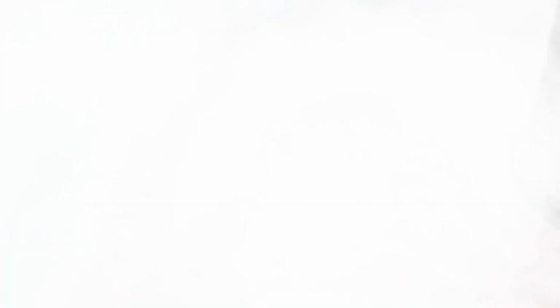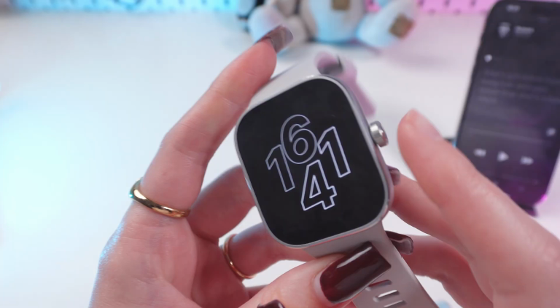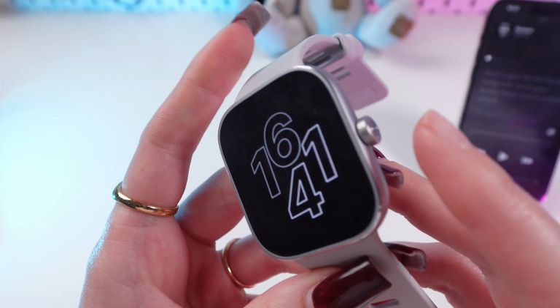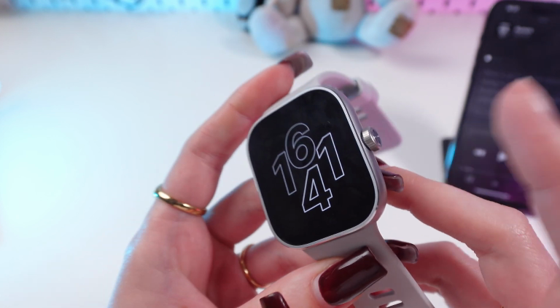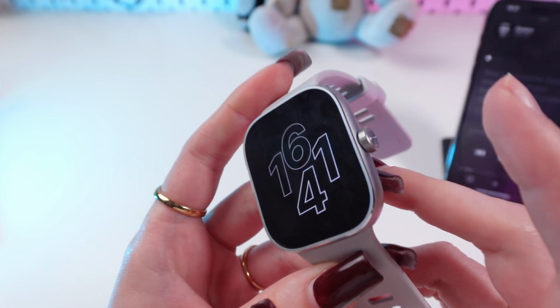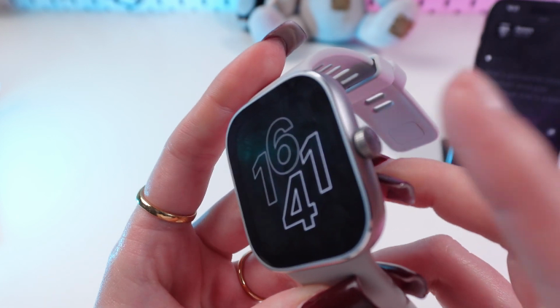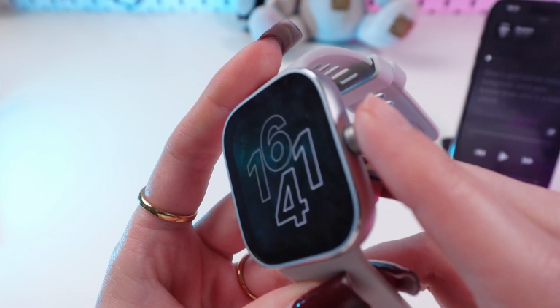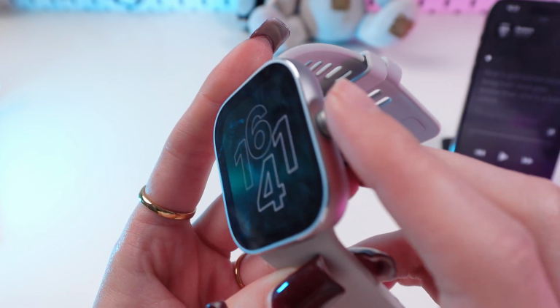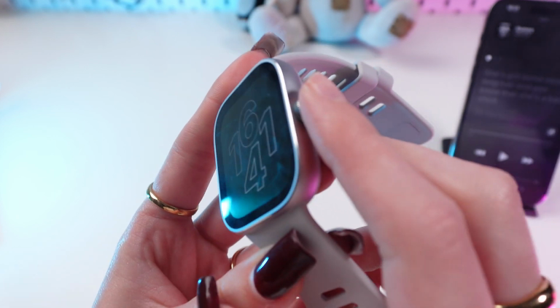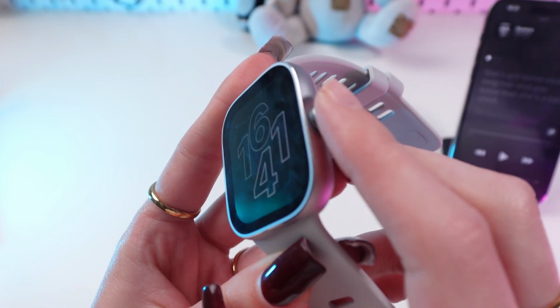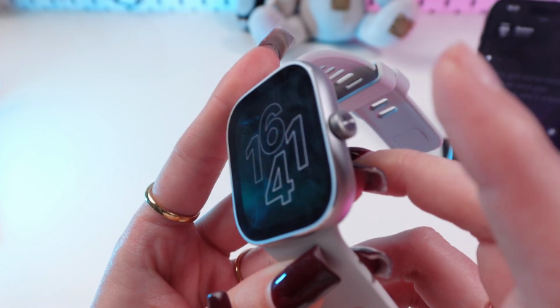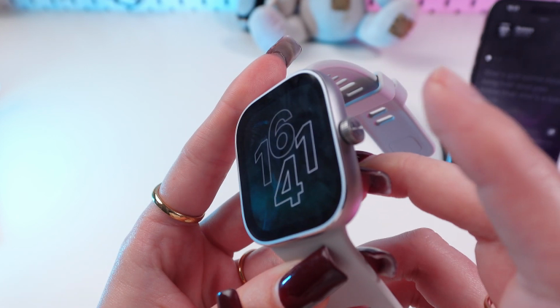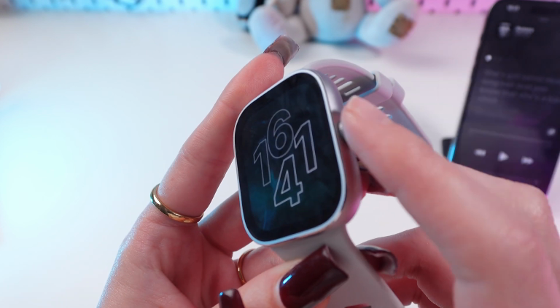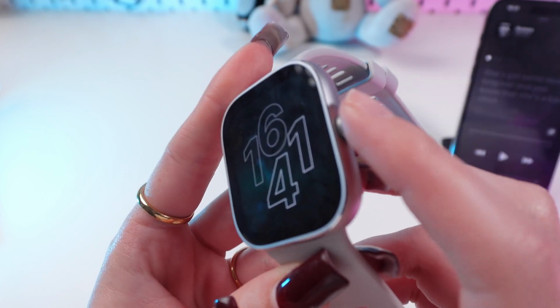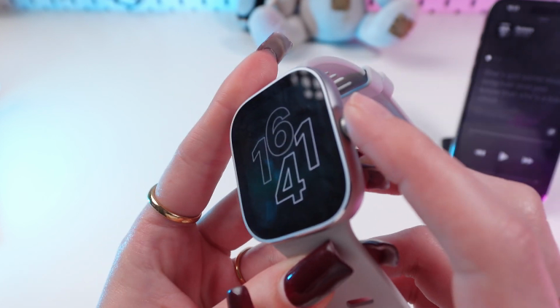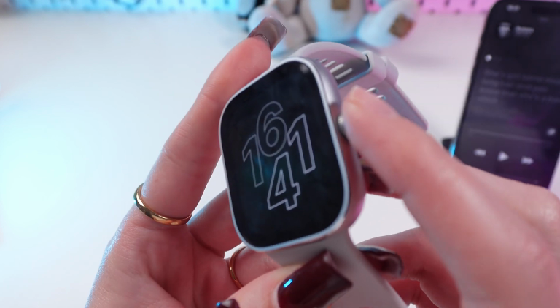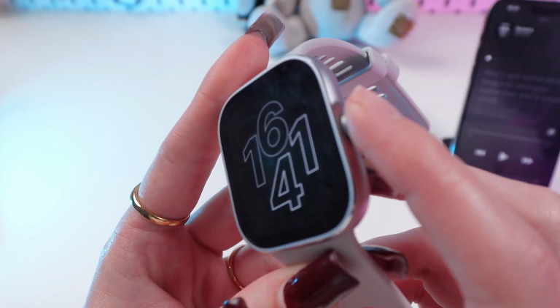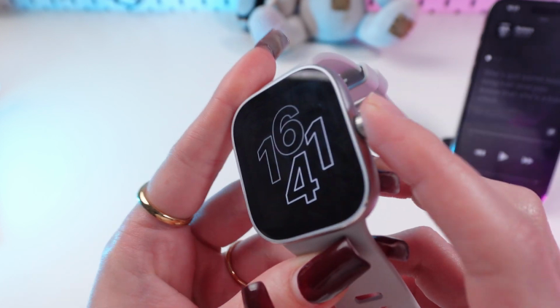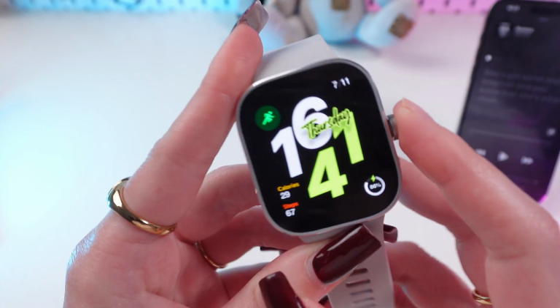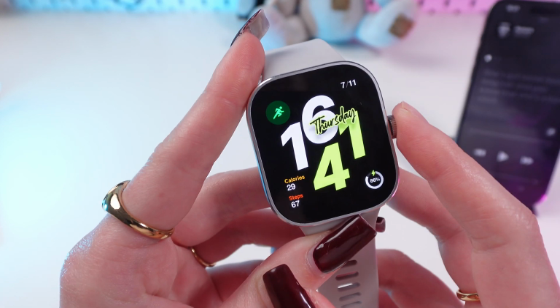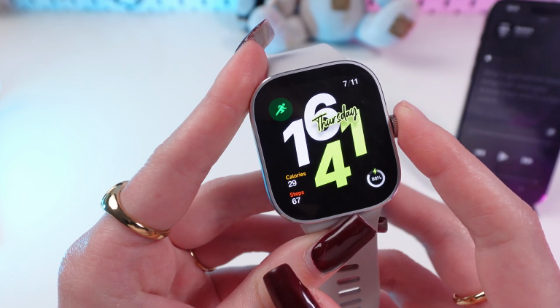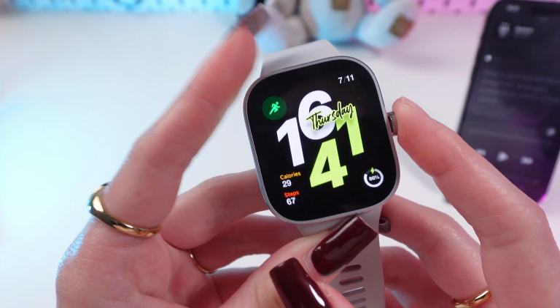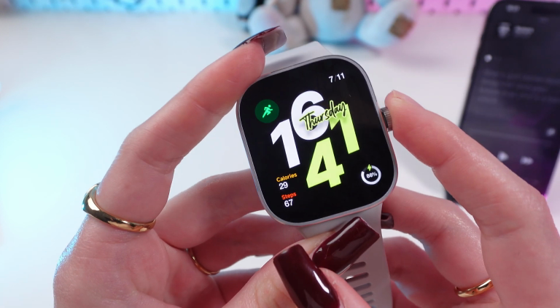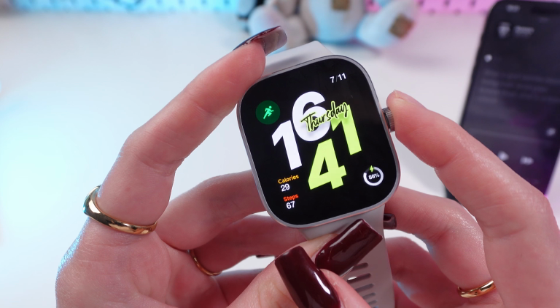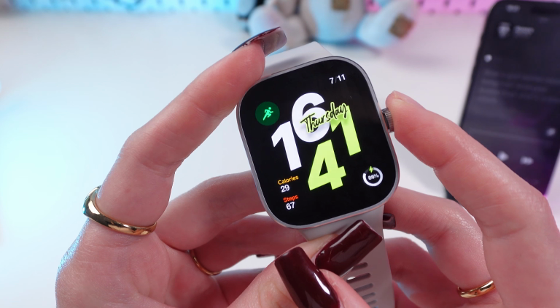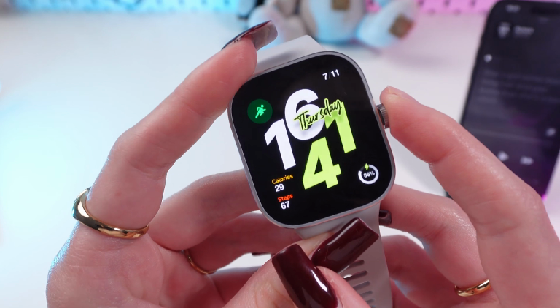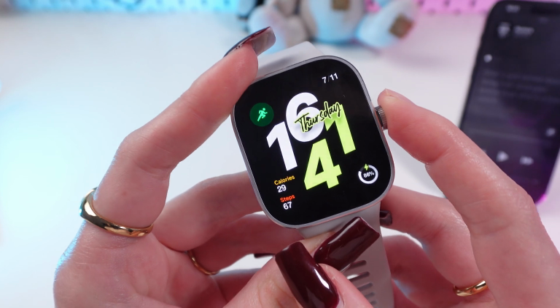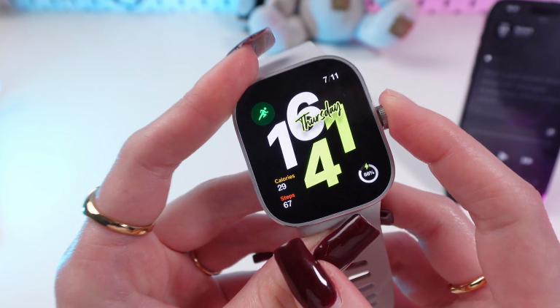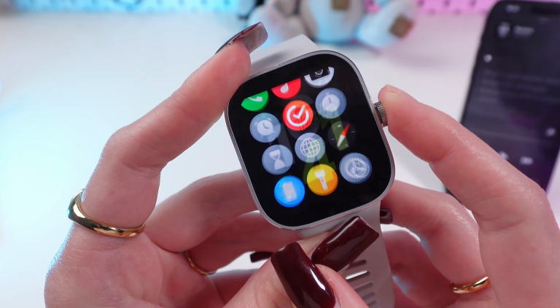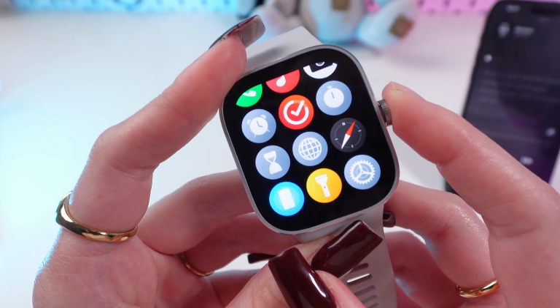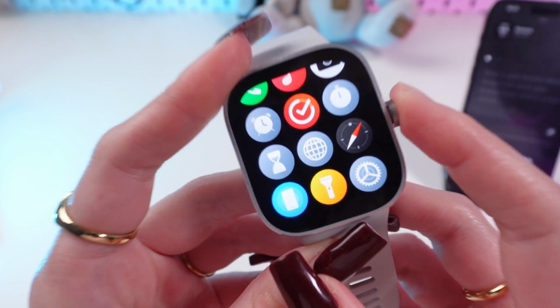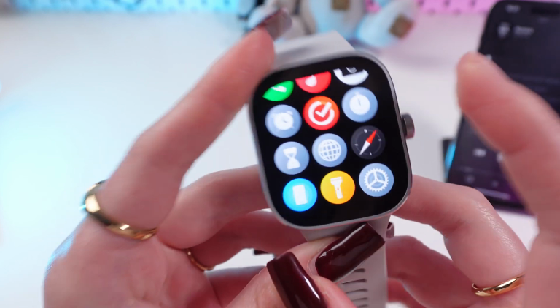So firstly, let's wake up our watch by simply pressing this digital crown. And let's press again to go in the main menu.